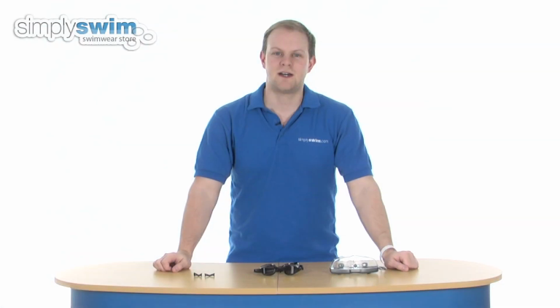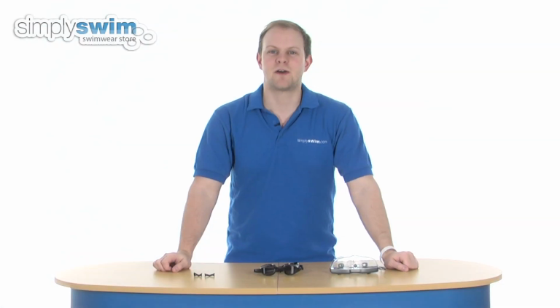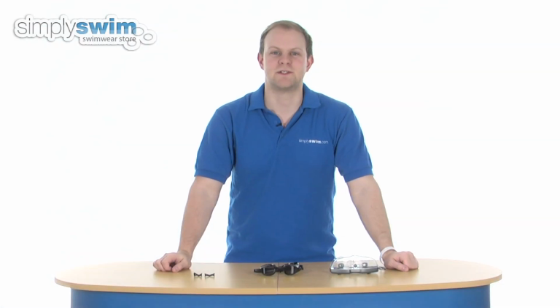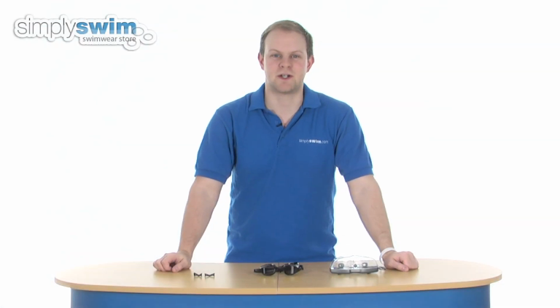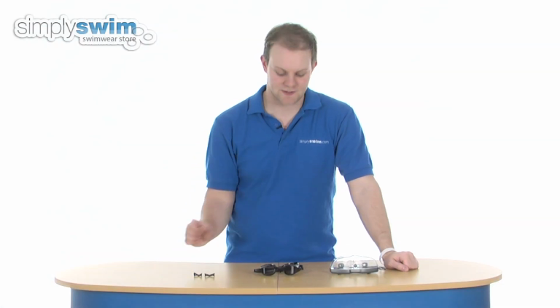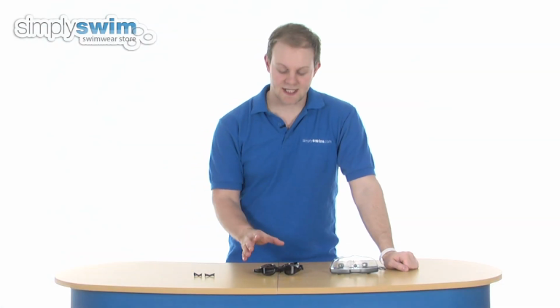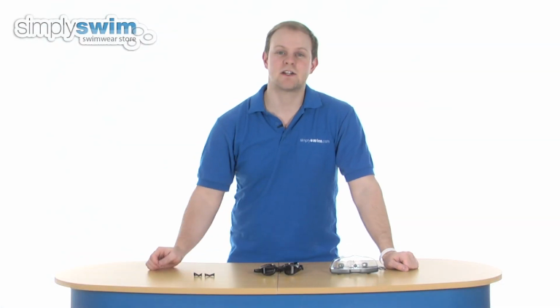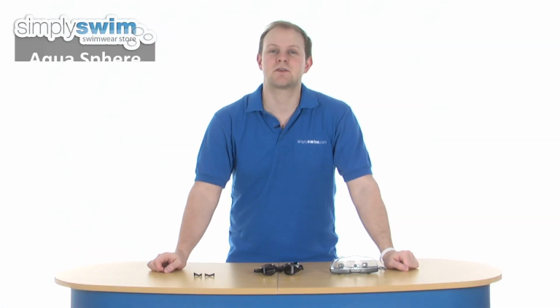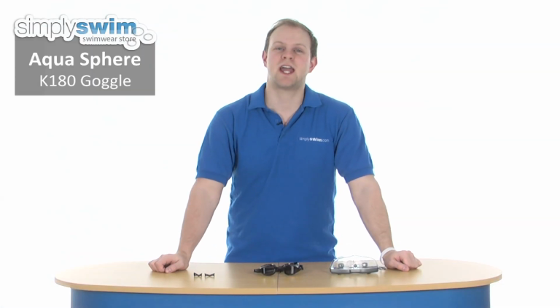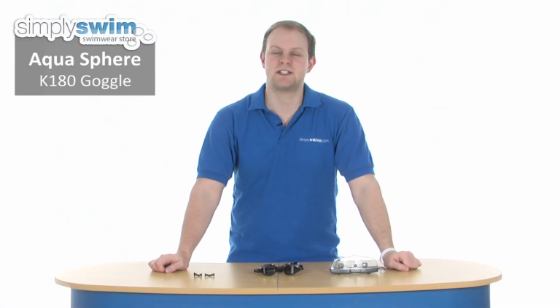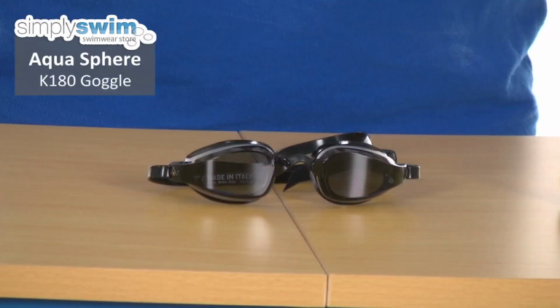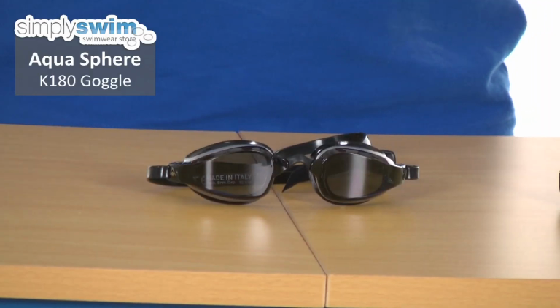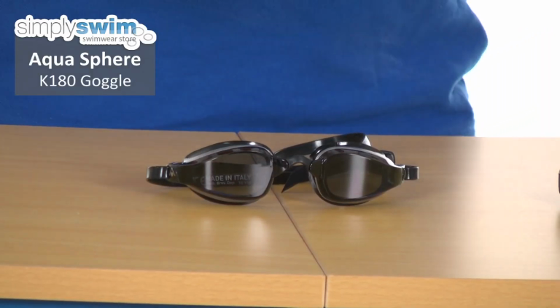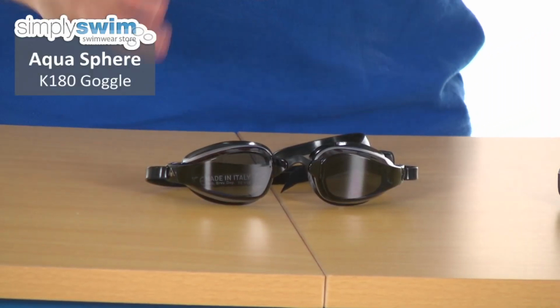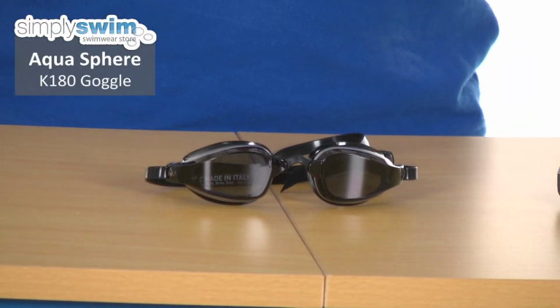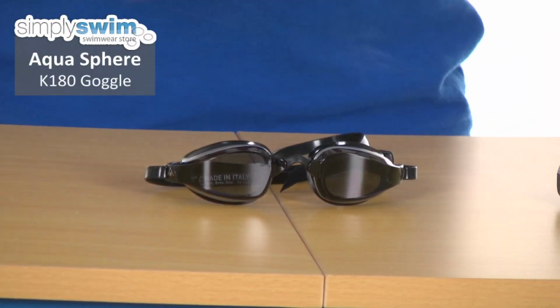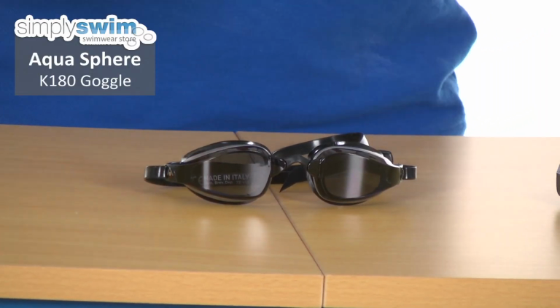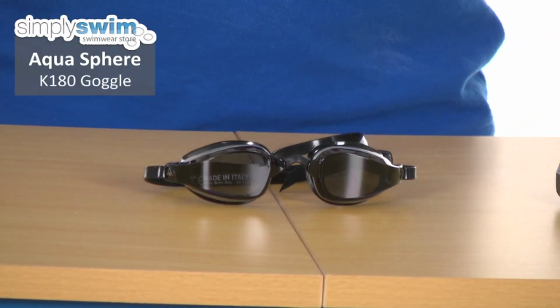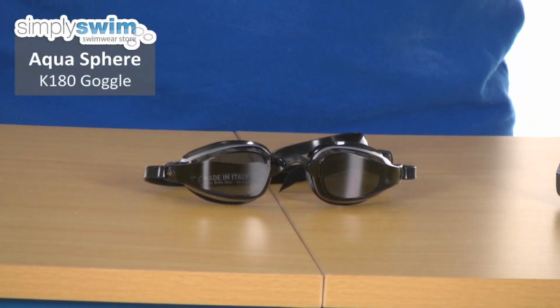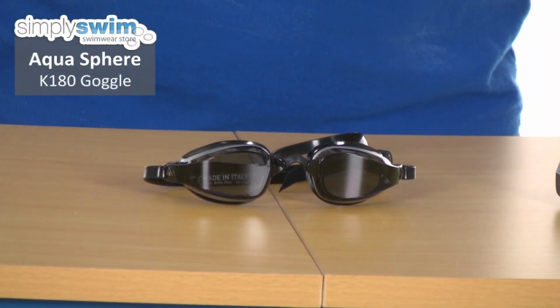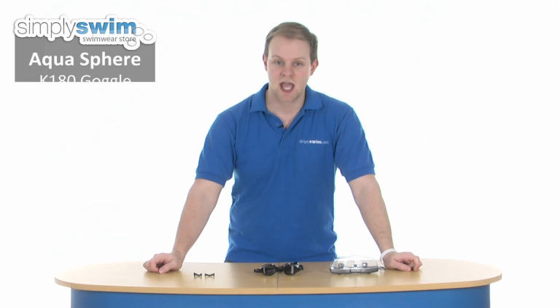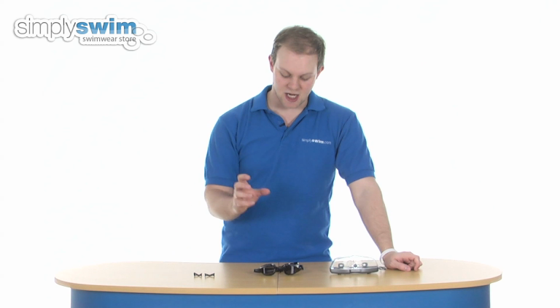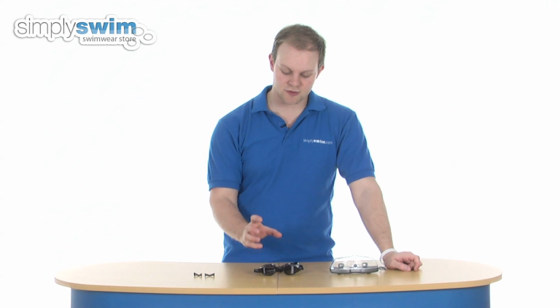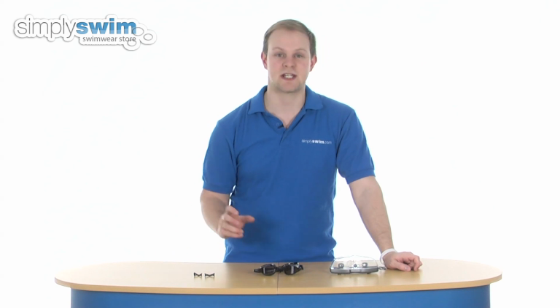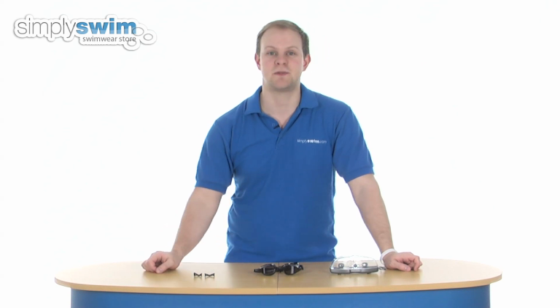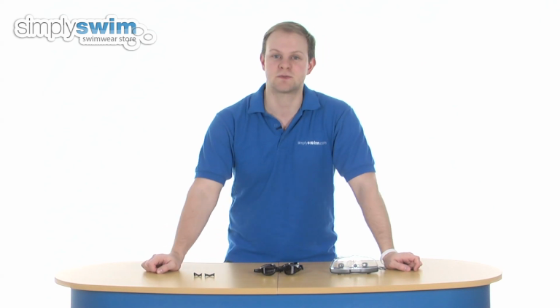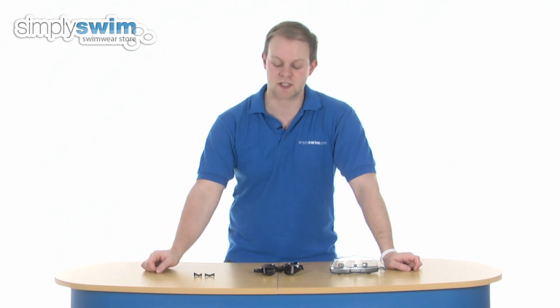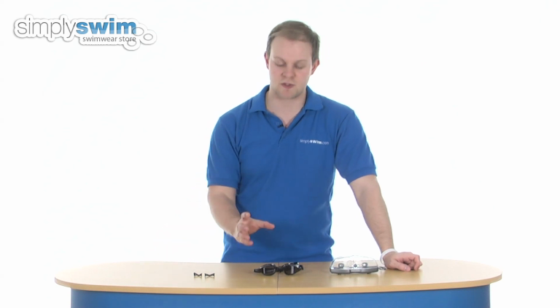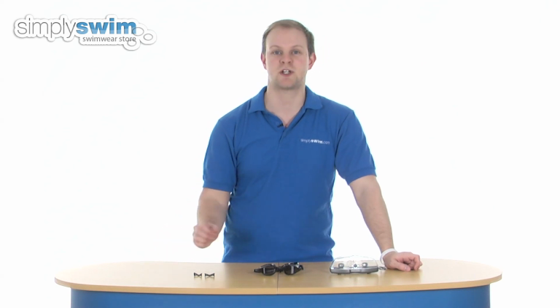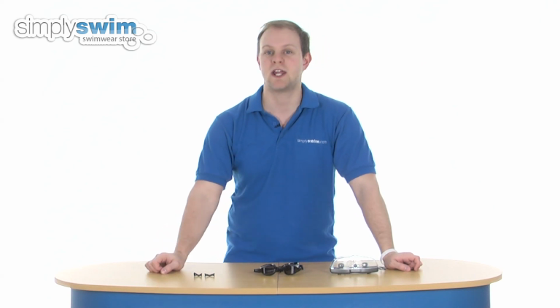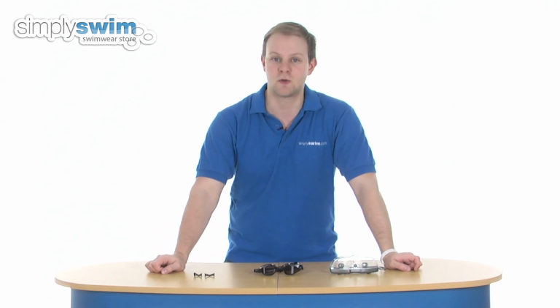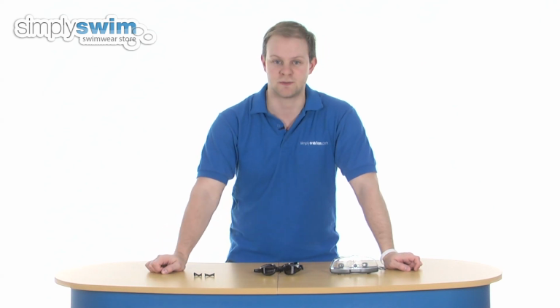Hi and welcome to SimplySwim.com. Today we're going to take a look at the Aquasphere K180 goggle. It's 100% latex free, so it's great if you do have a latex allergy, and it is 100% UV protected as well, so it's great when you're swim training in an outdoor pool, for example.